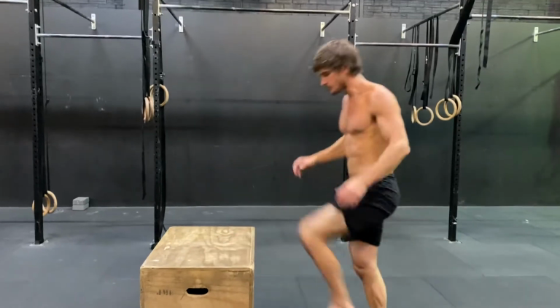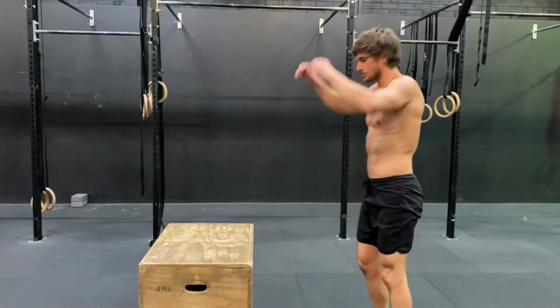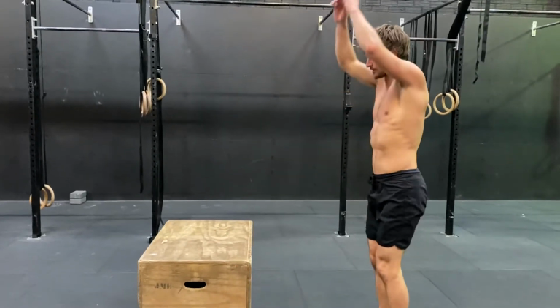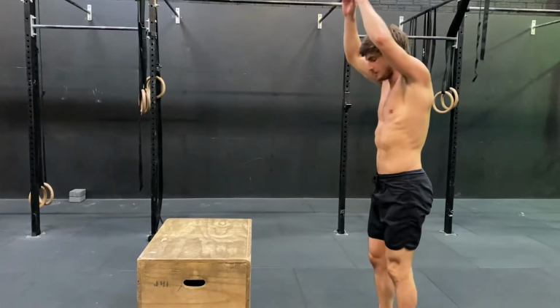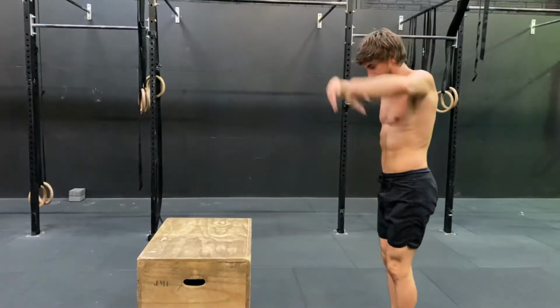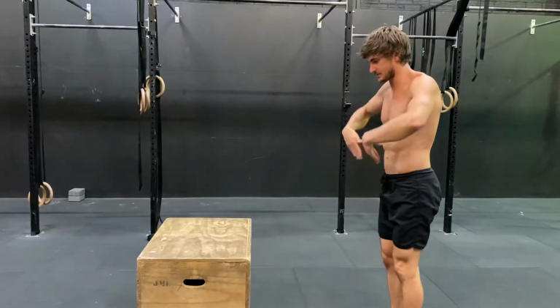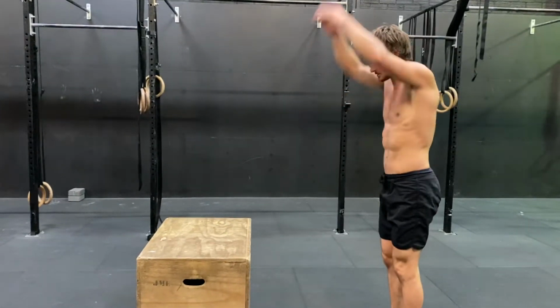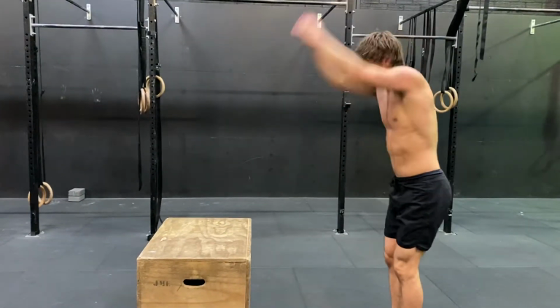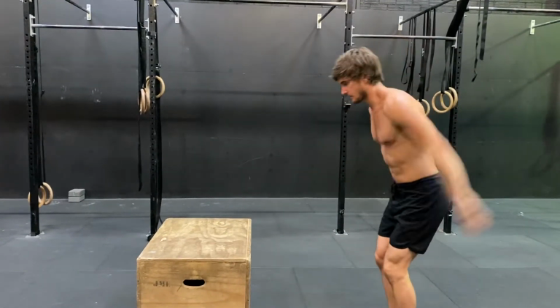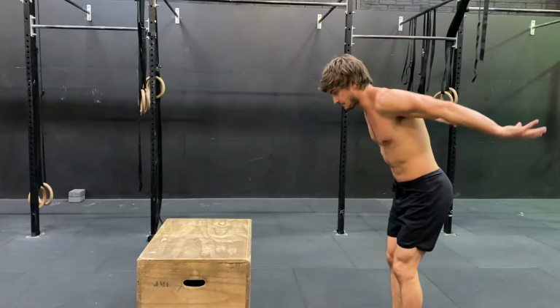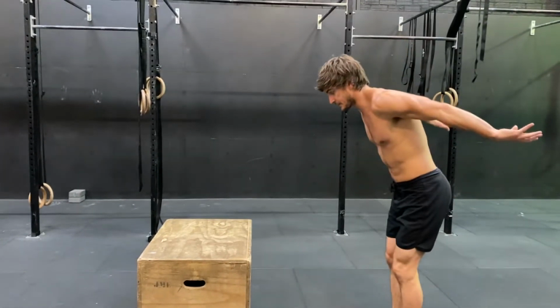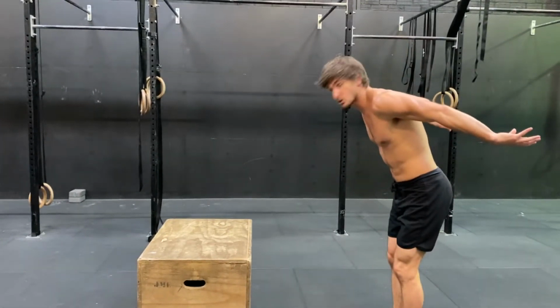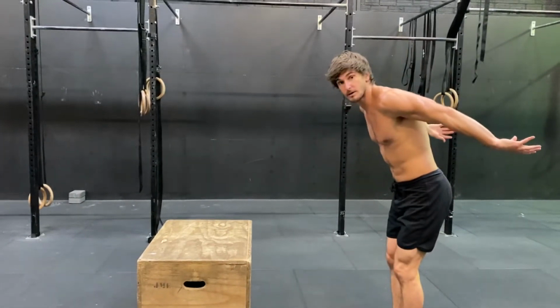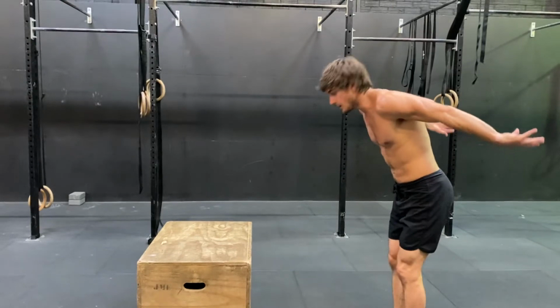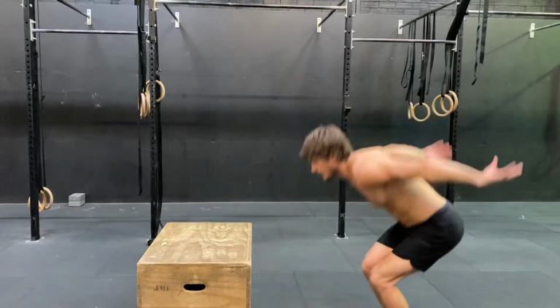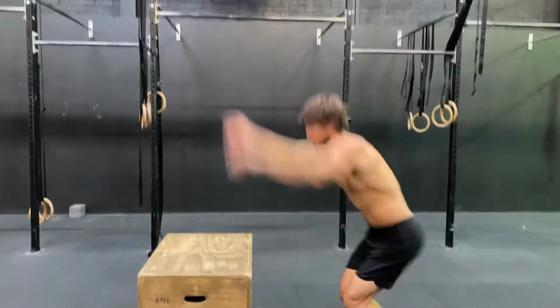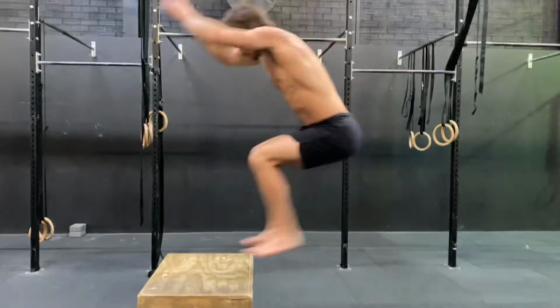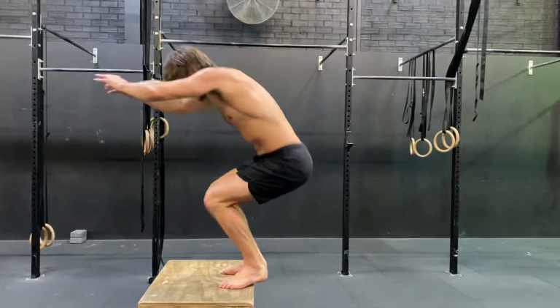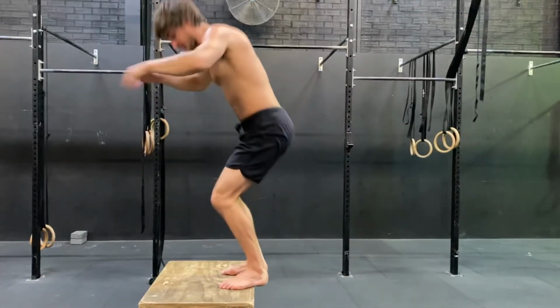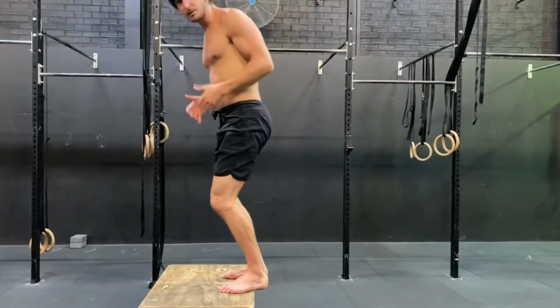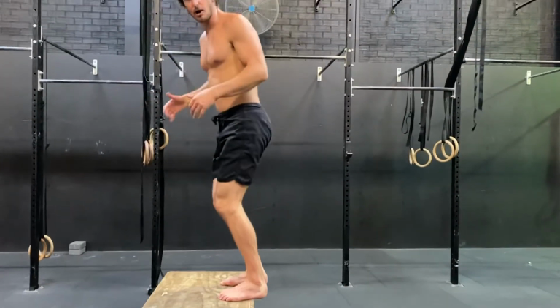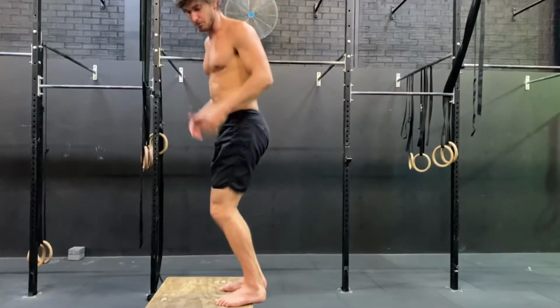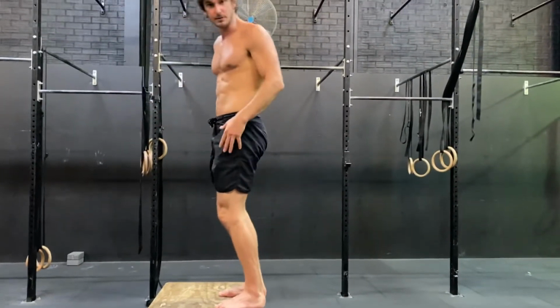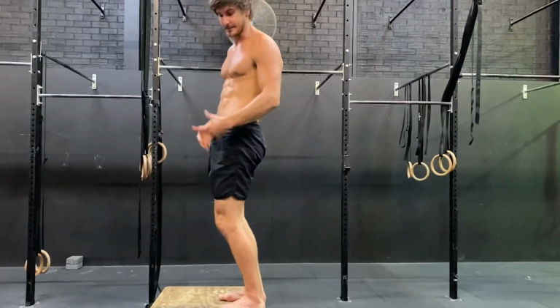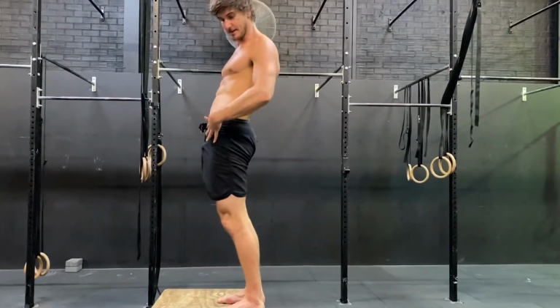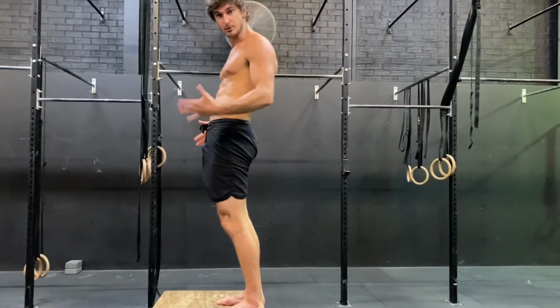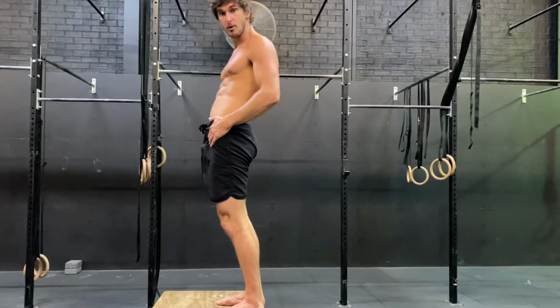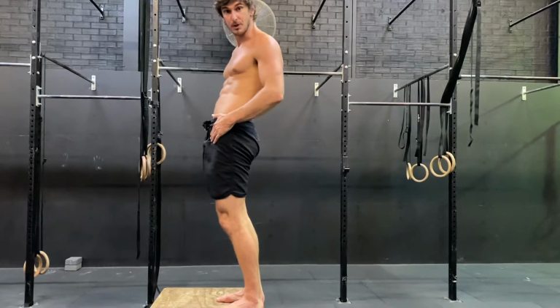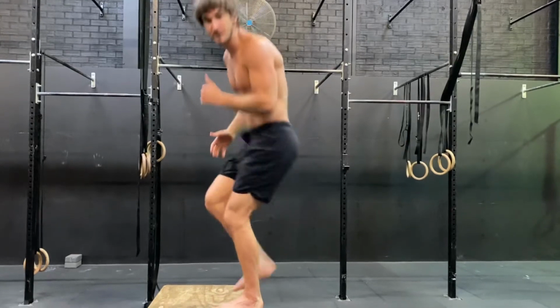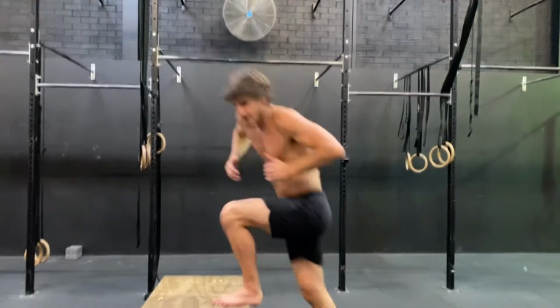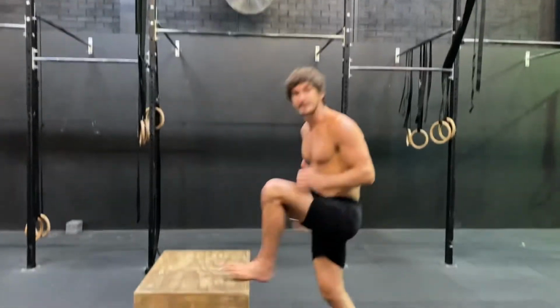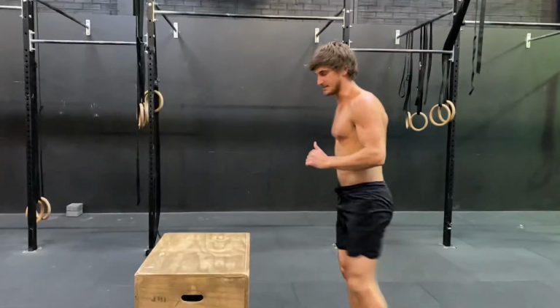Swing your arms, create that distance, swing your arms, bend your knees, coordinate and jump, then try to land really soft on the balls of your feet. Stand nice and tall, open those hips up, and then come back down.